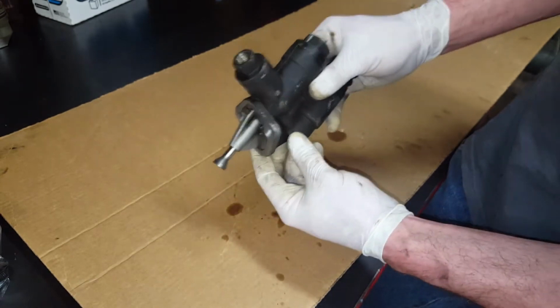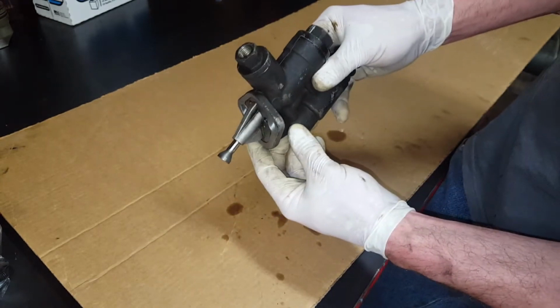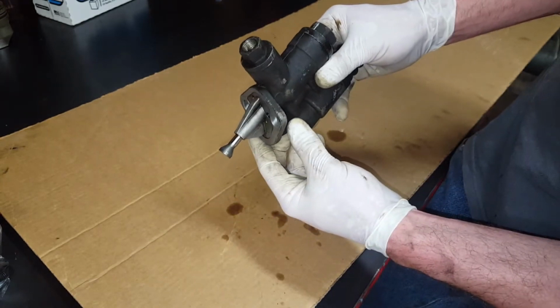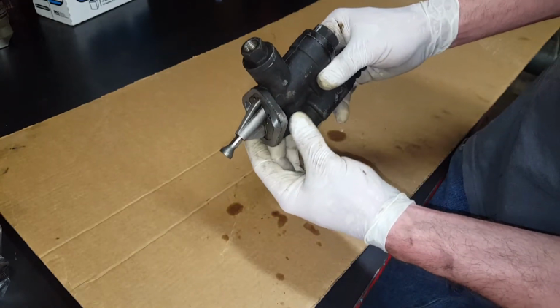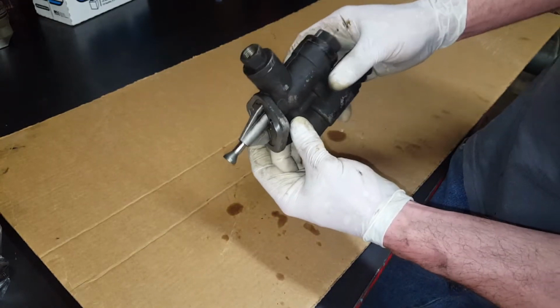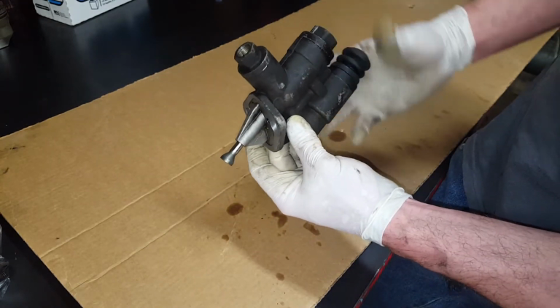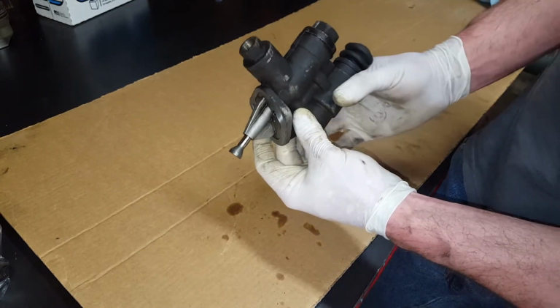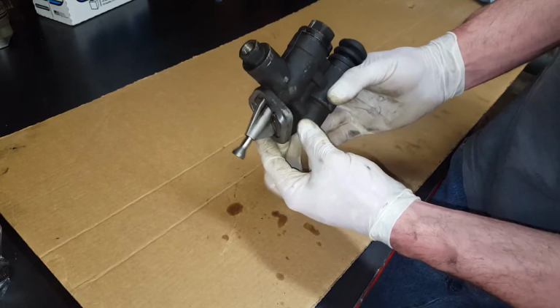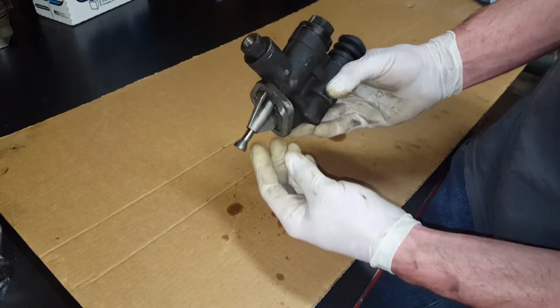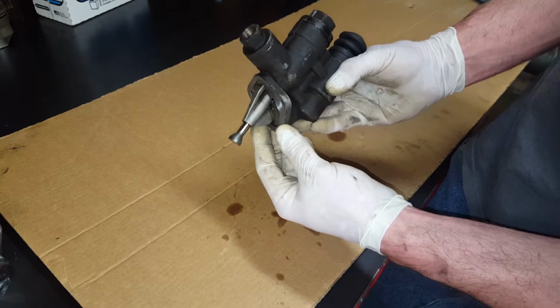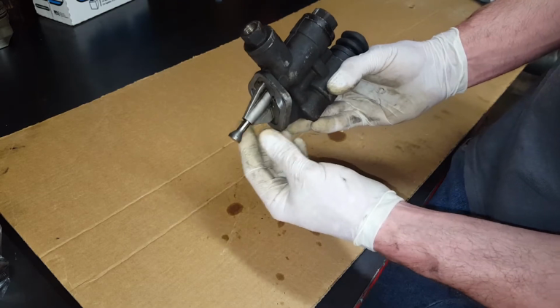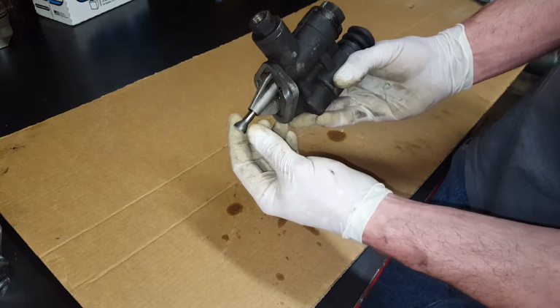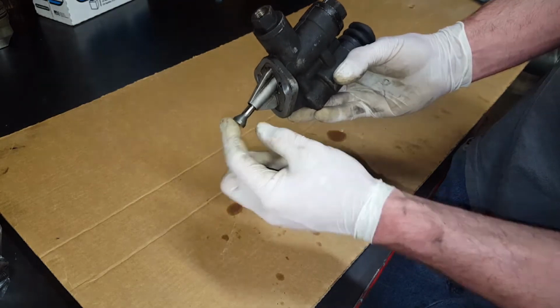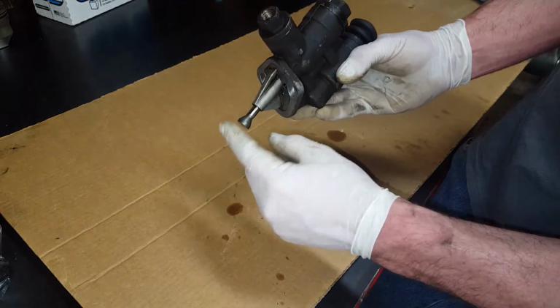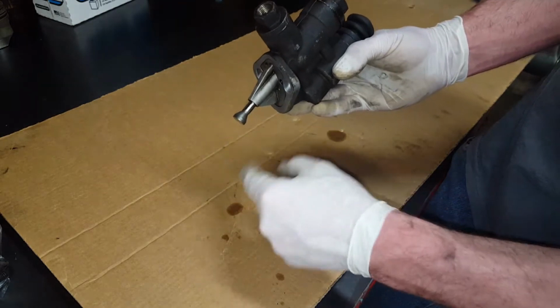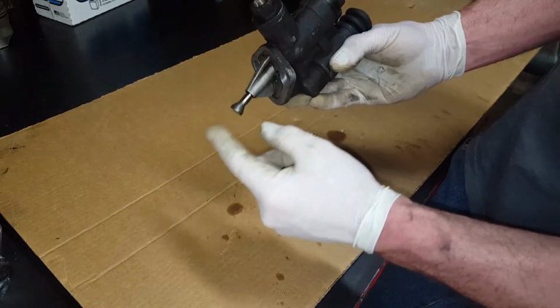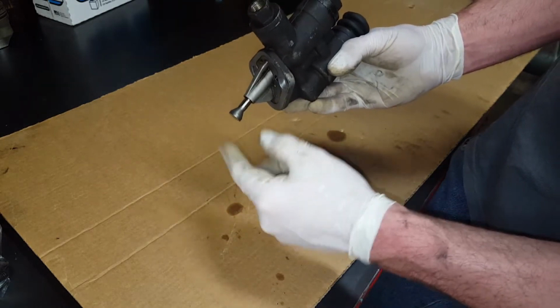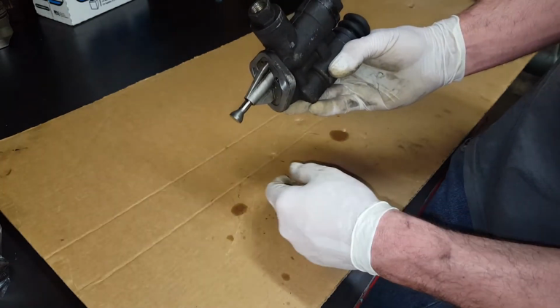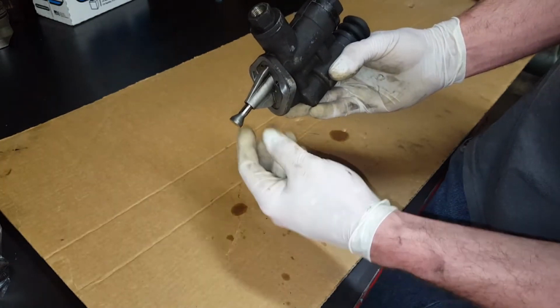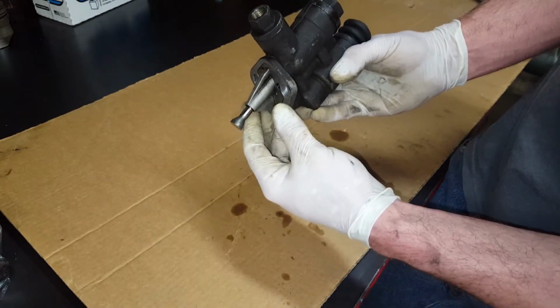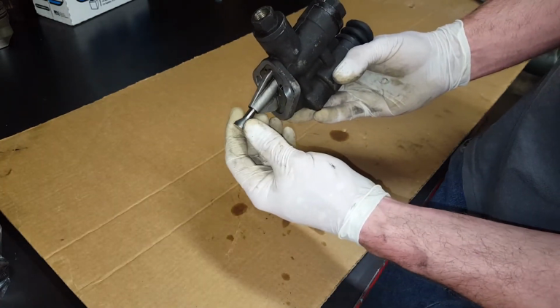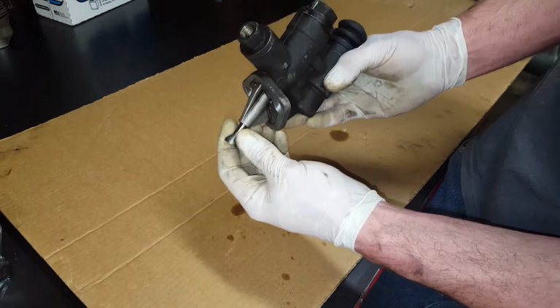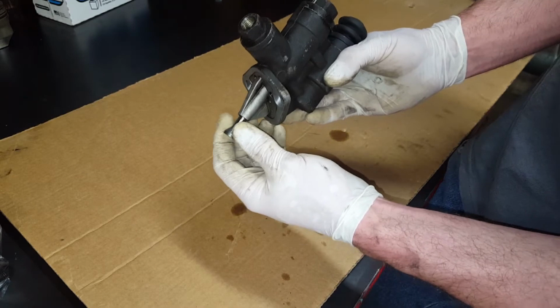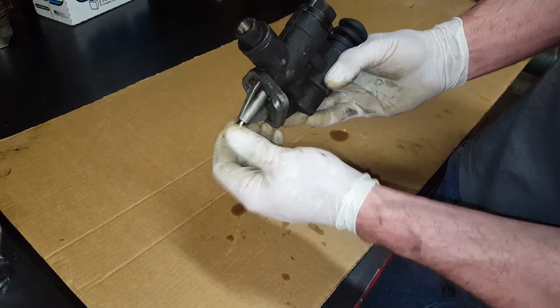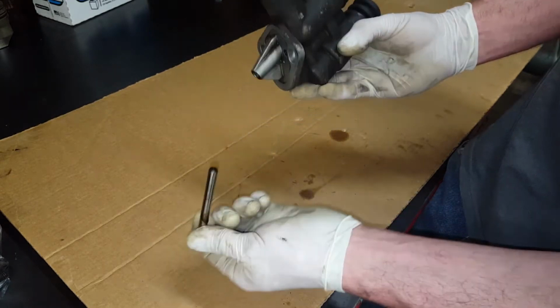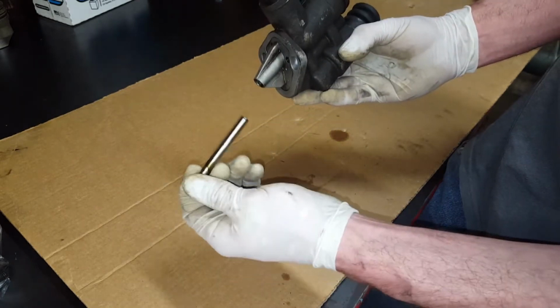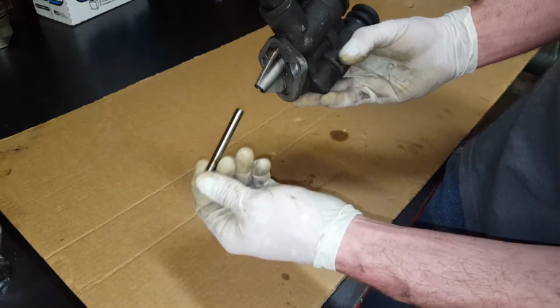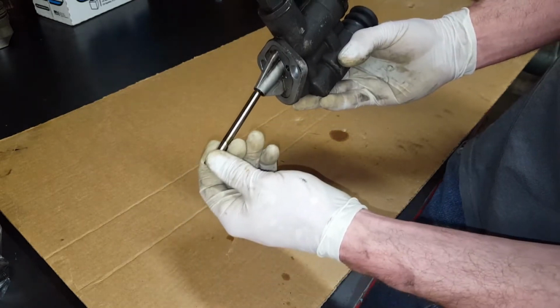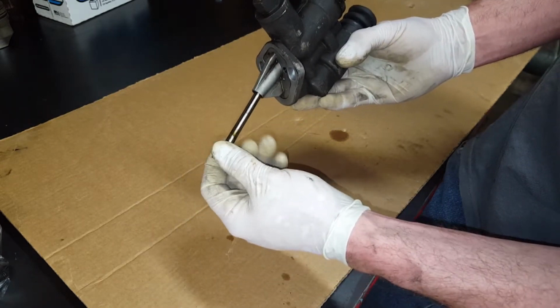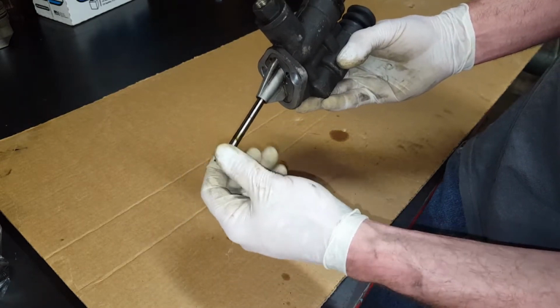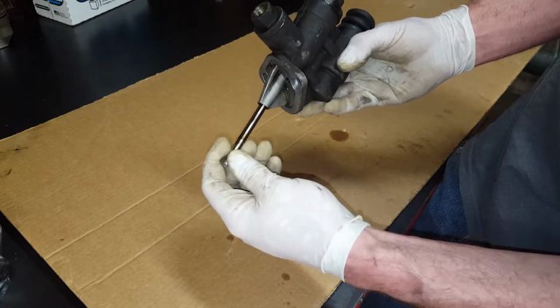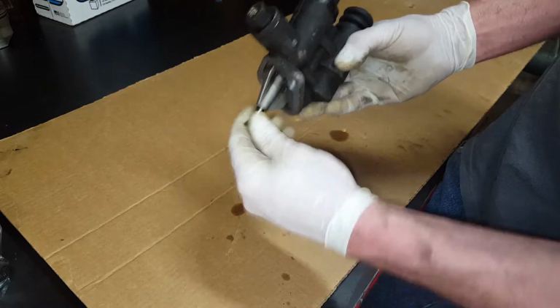It mounts on the engine like this. One key thing here when you're removing it: this plunger that rides on a cam inside of the engine — when you're taking this thing out, make sure this doesn't slide out and fall to the bottom of the engine.